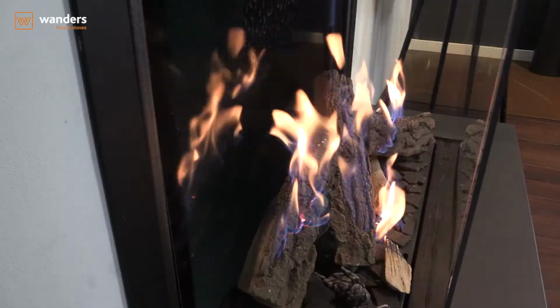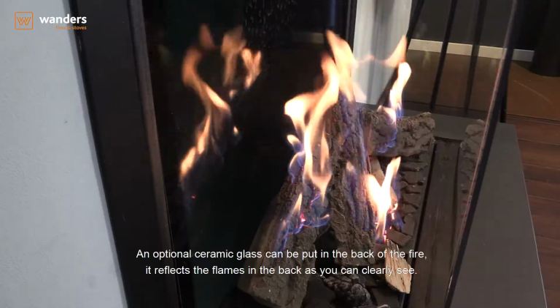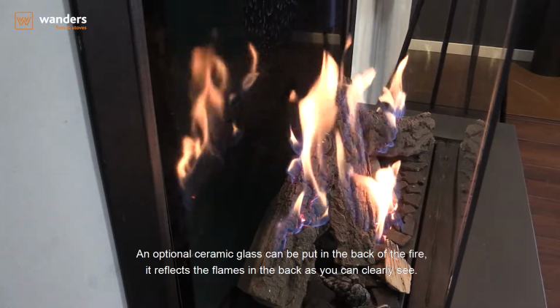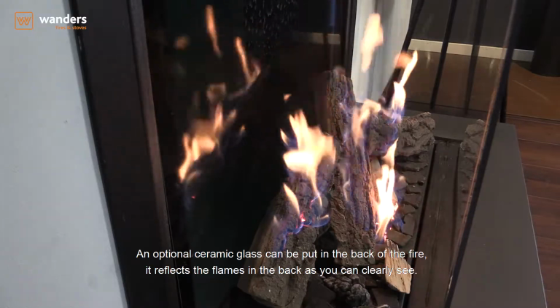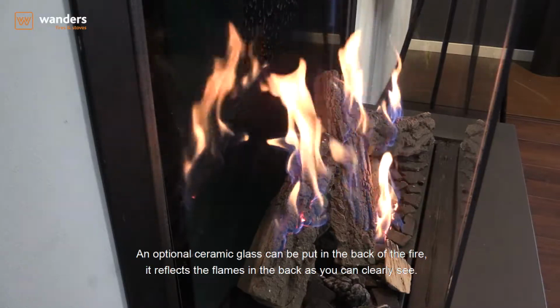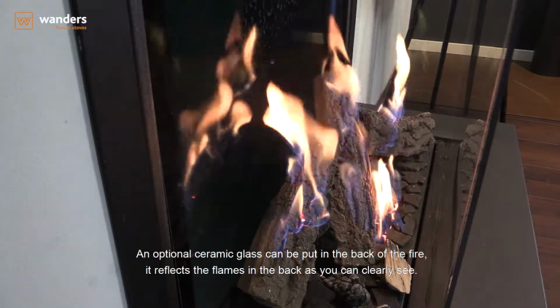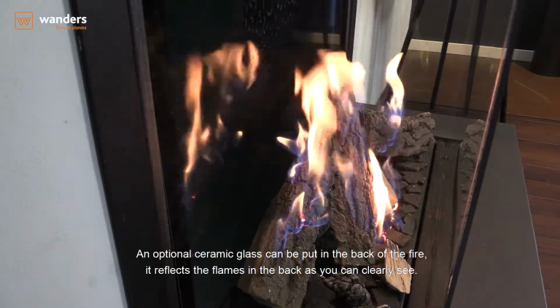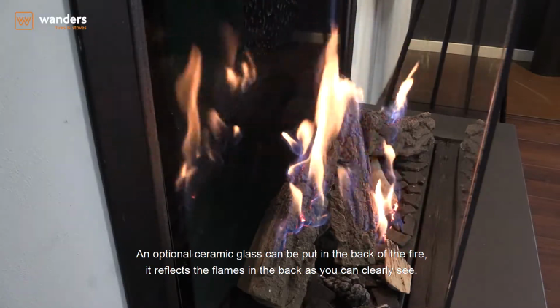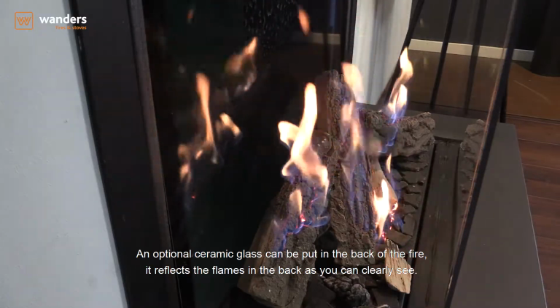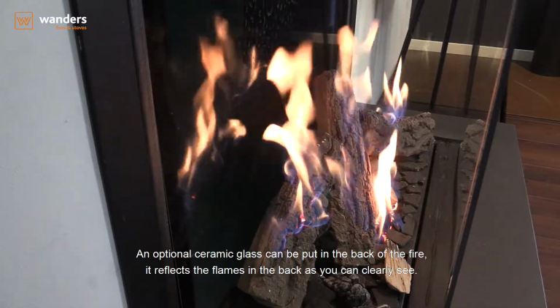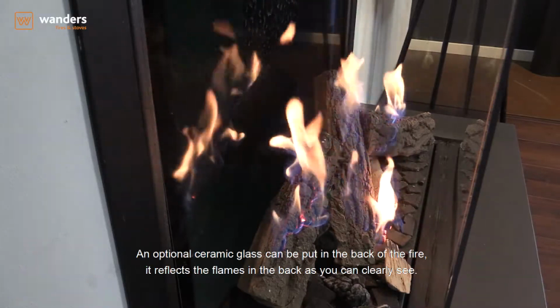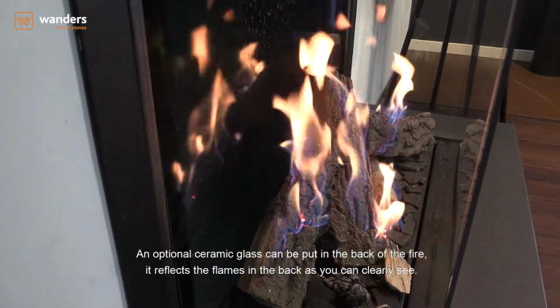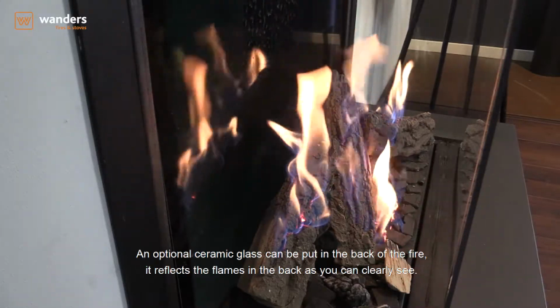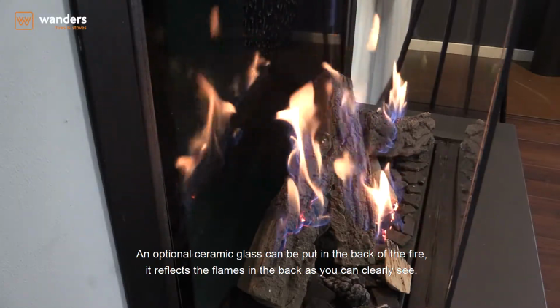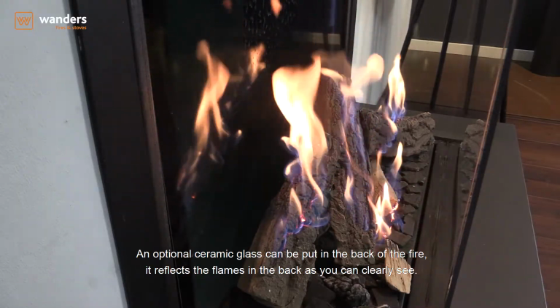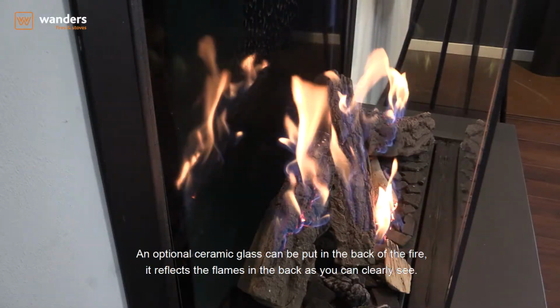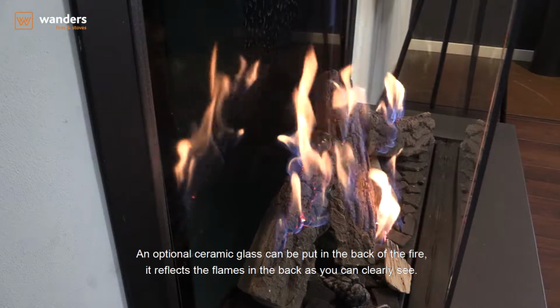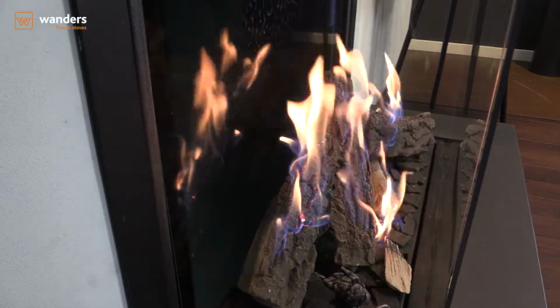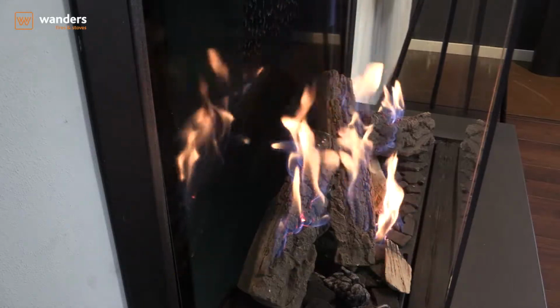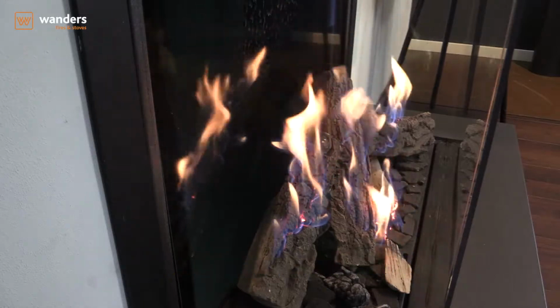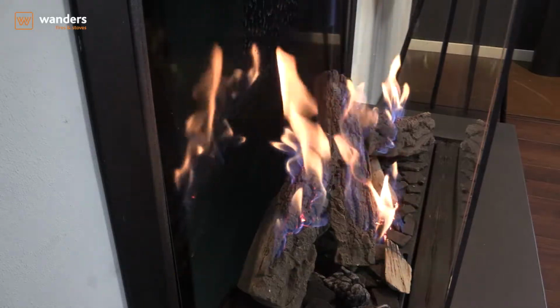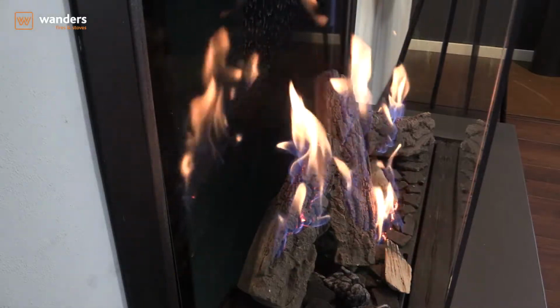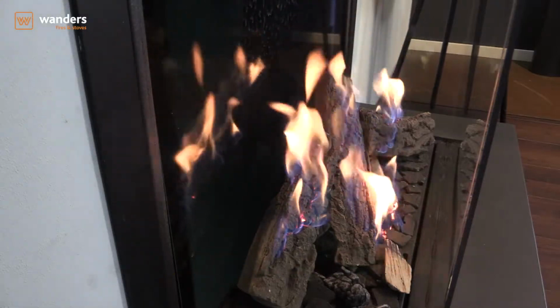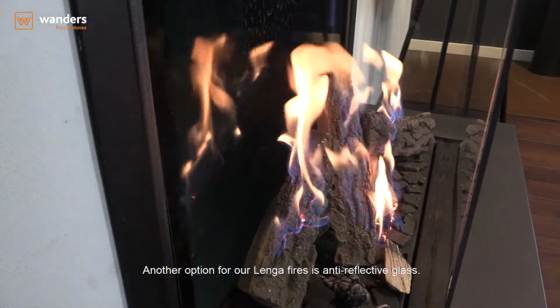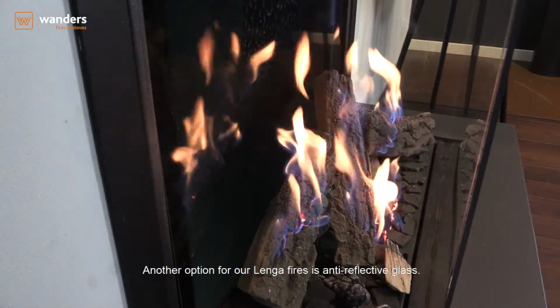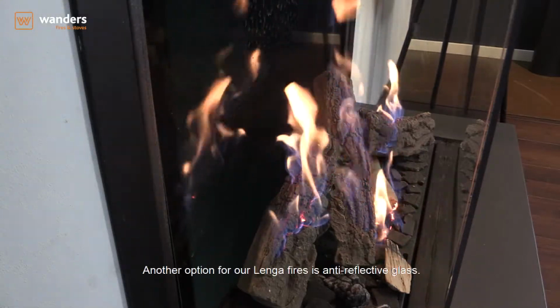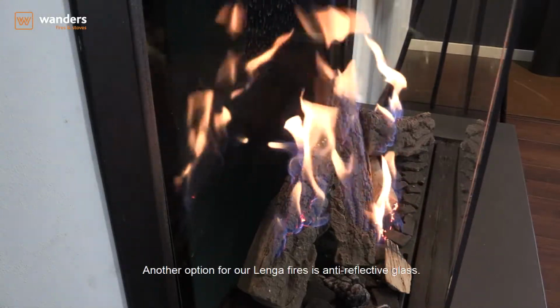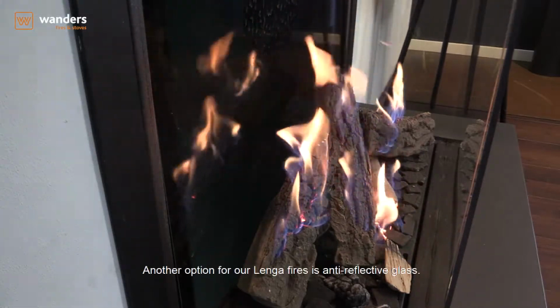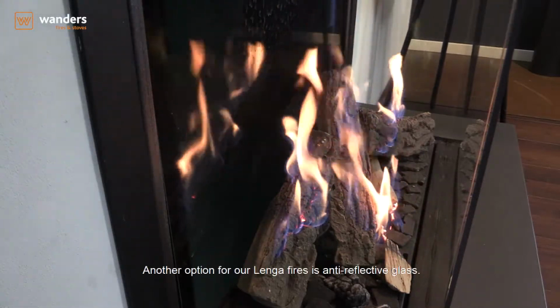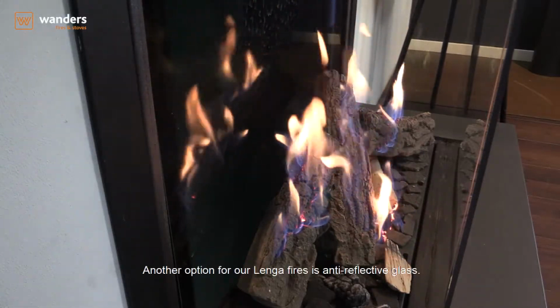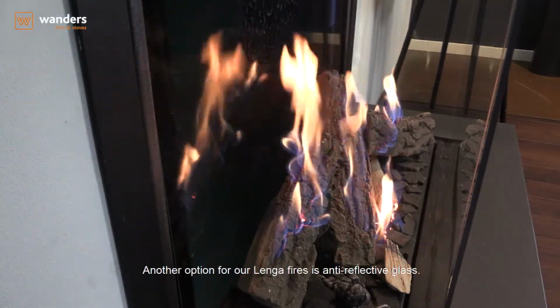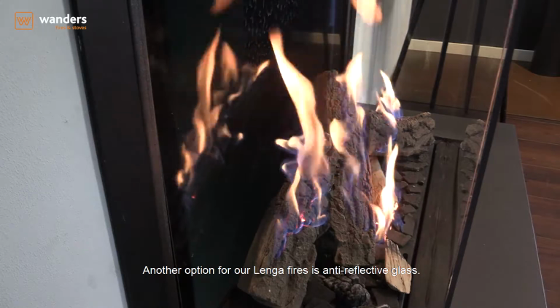An optional ceramic glass can be put in the back of the fire — it reflects the flames in the back, as you can clearly see. Another option for our Lenga fires is anti-reflective glass.